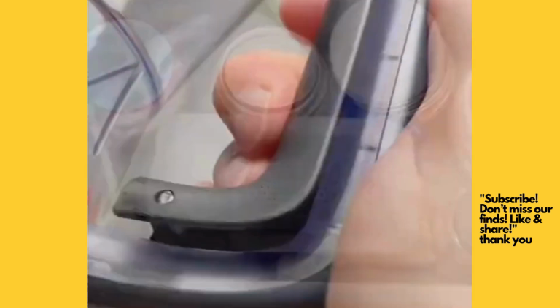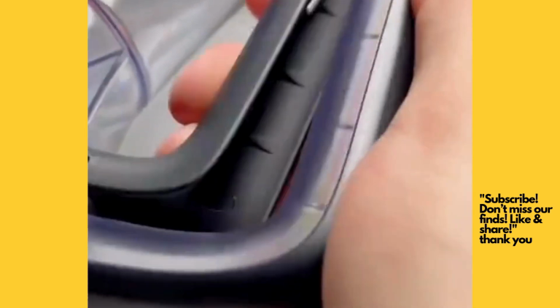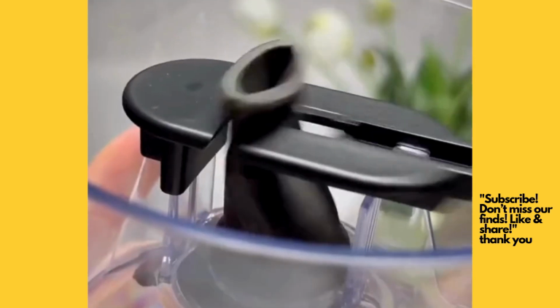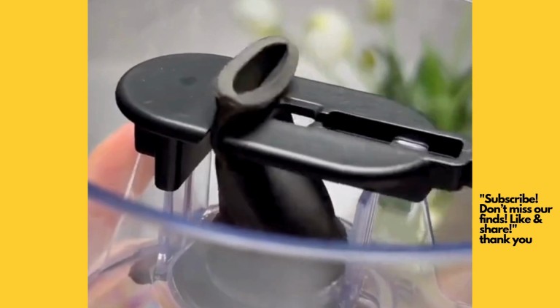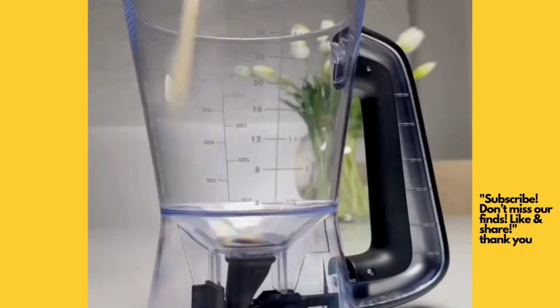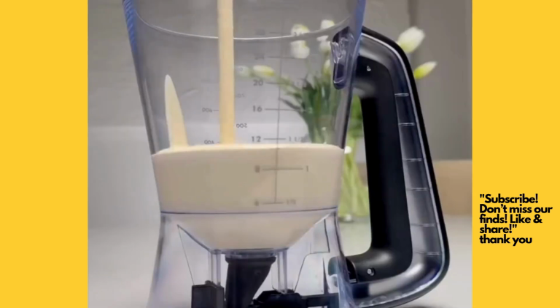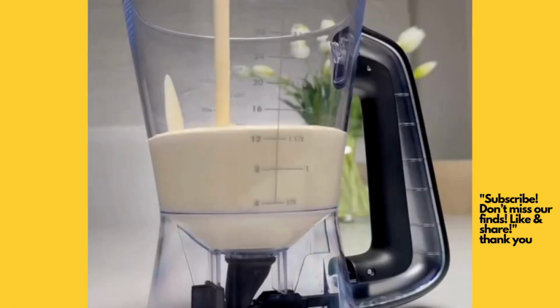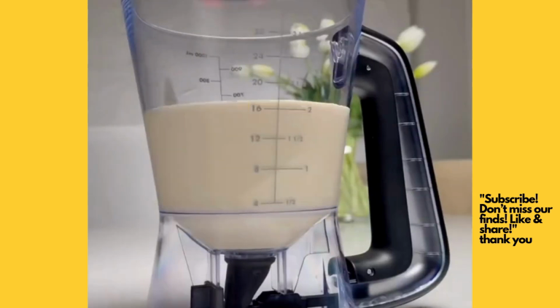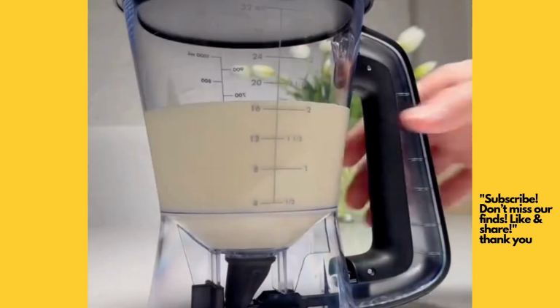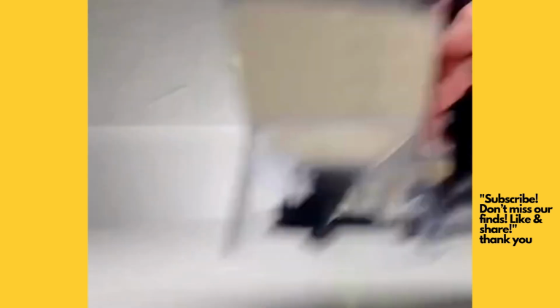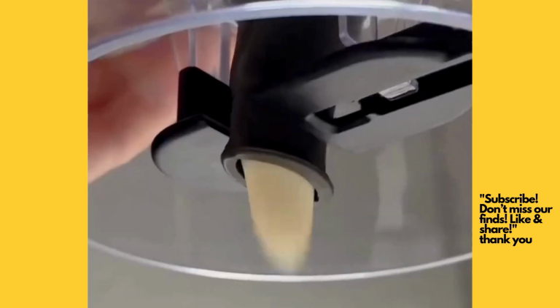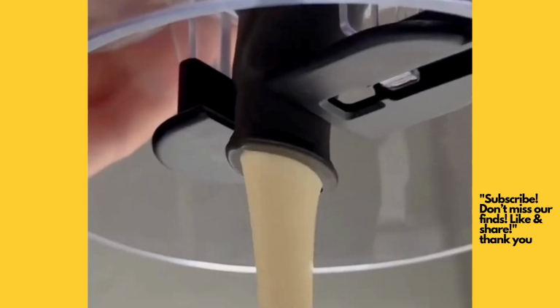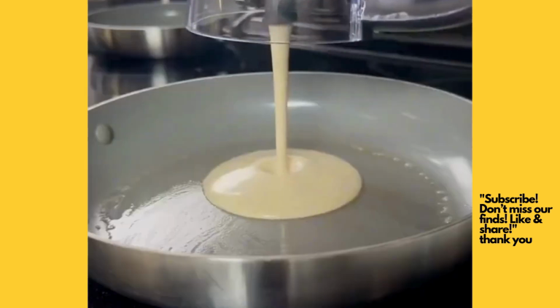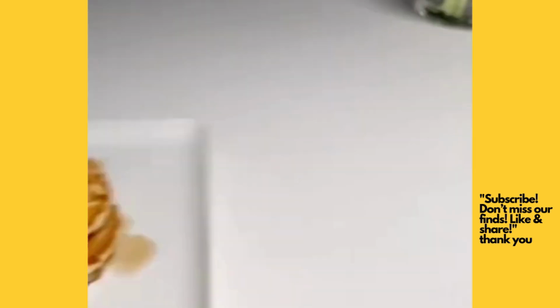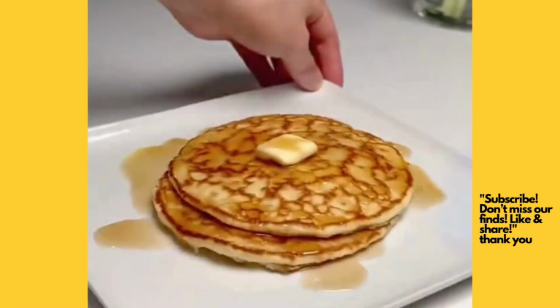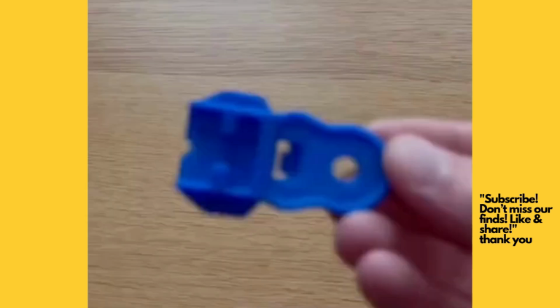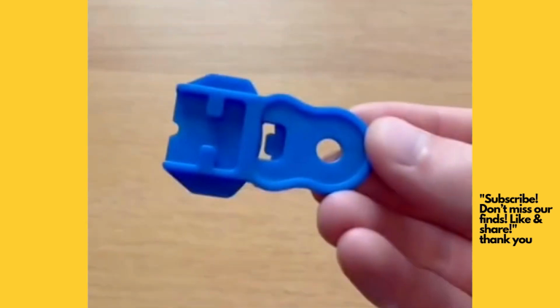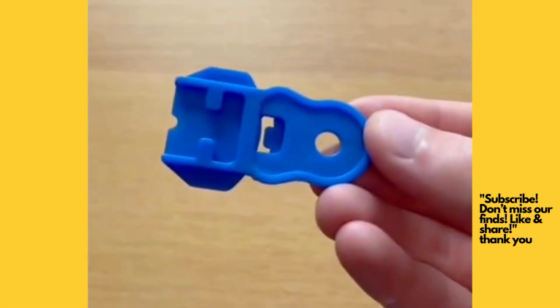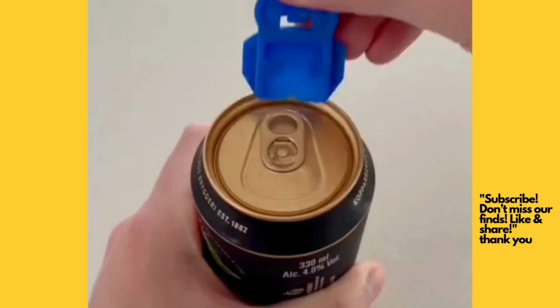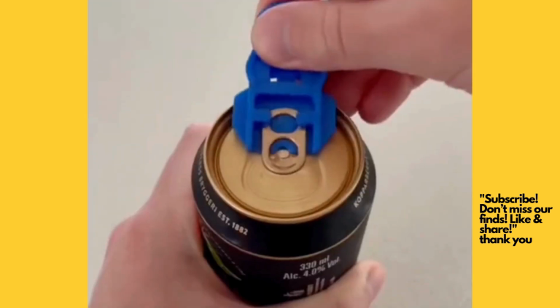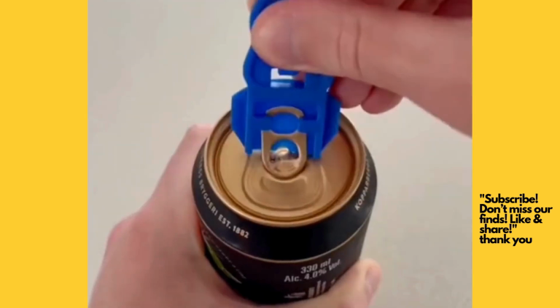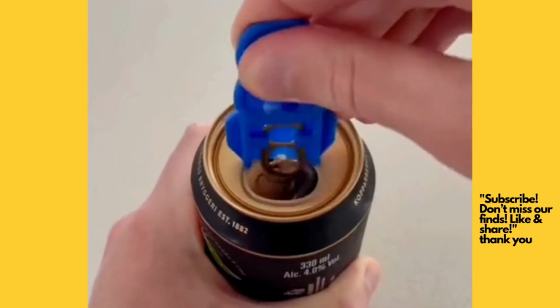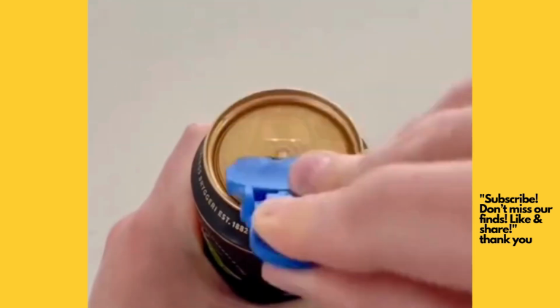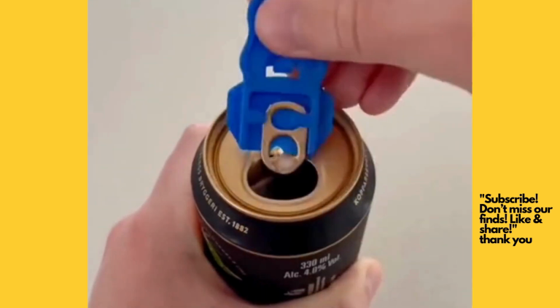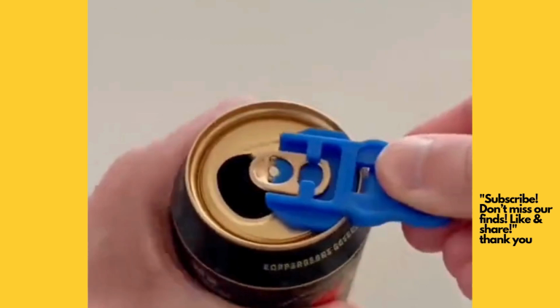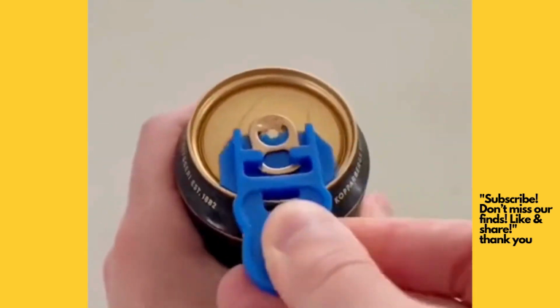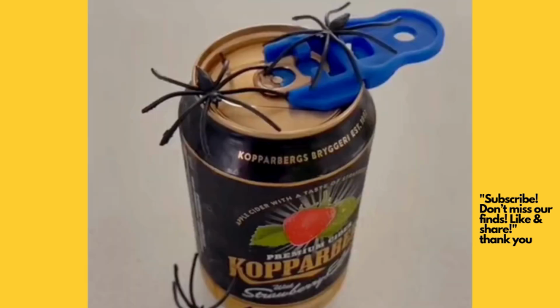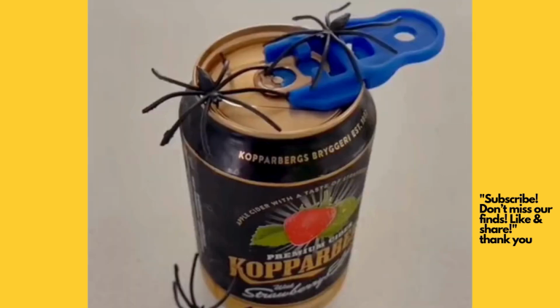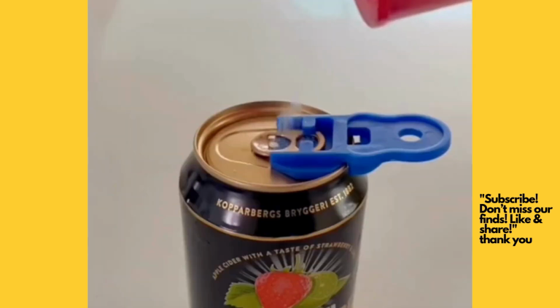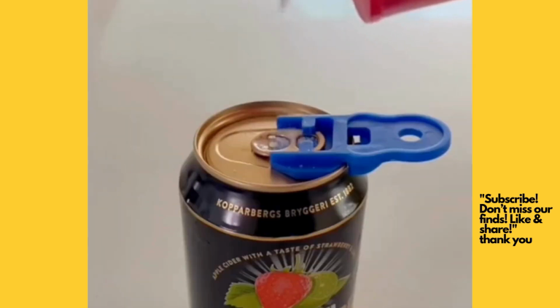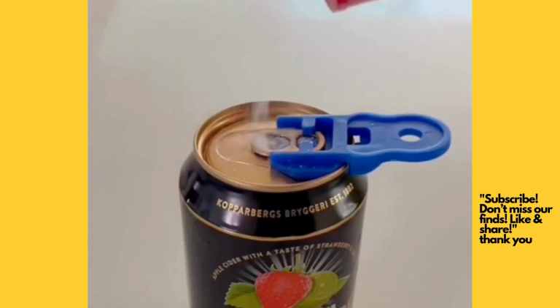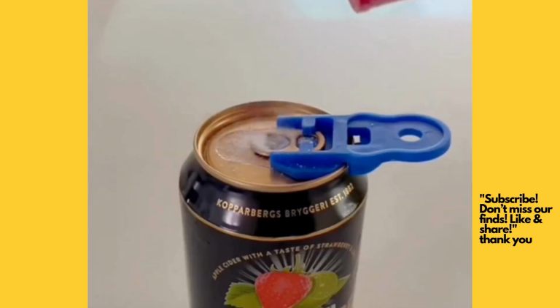This is a multi-purpose batter dispenser that's ideal for getting the perfect pancakes every time. This is a can cover which allows you to easily open your cans and protect them from bugs and unwanted substances.